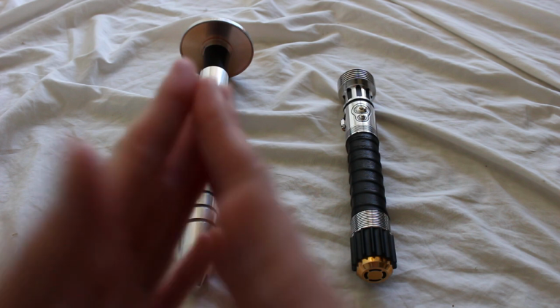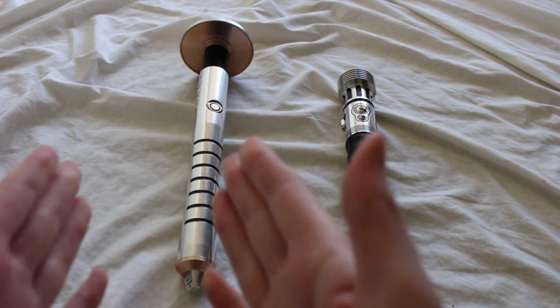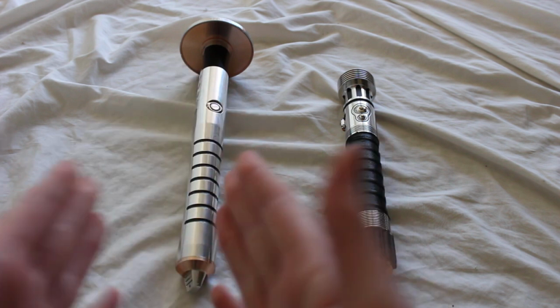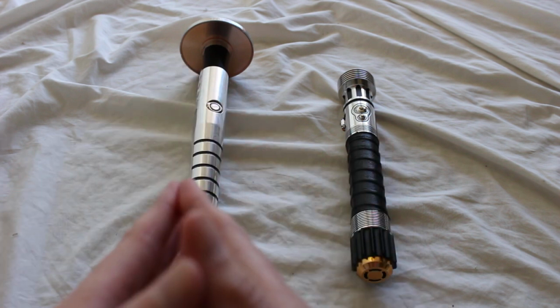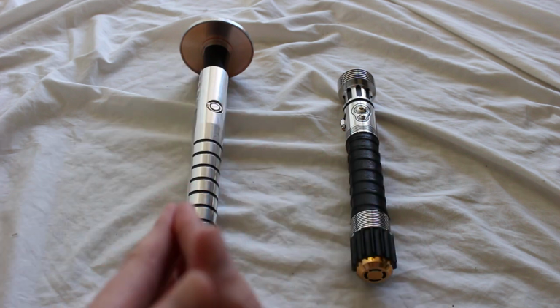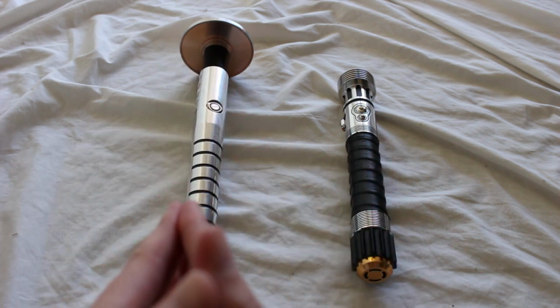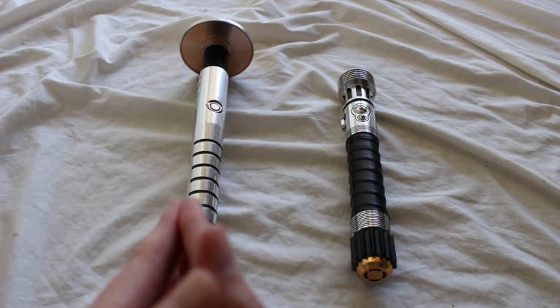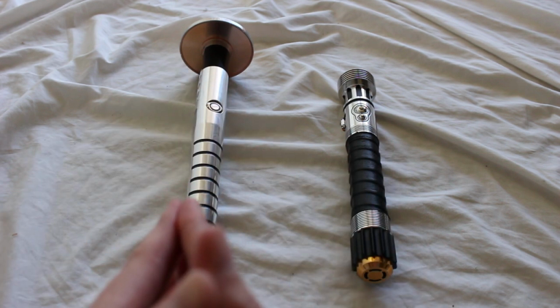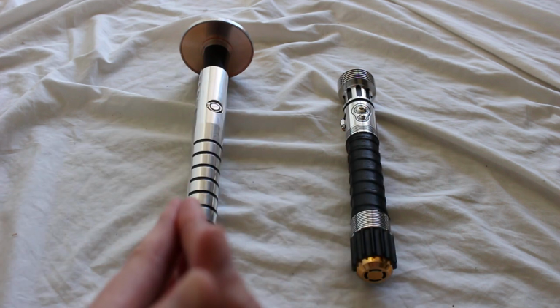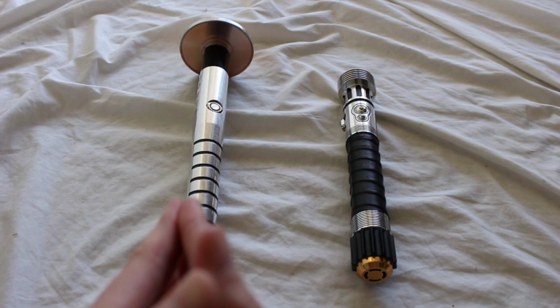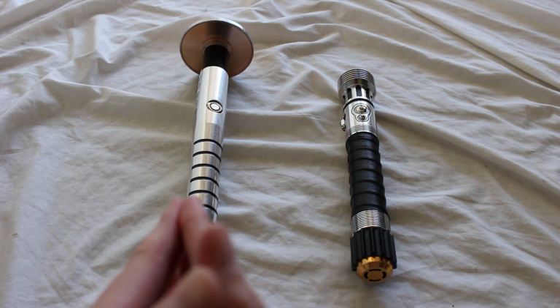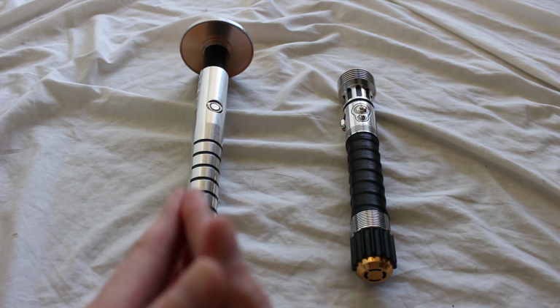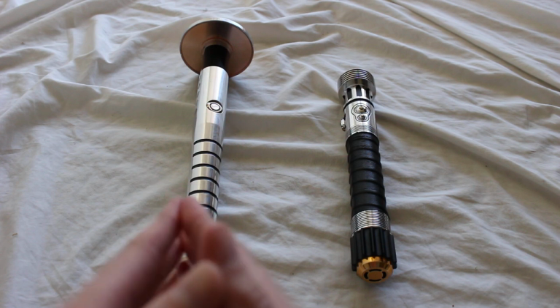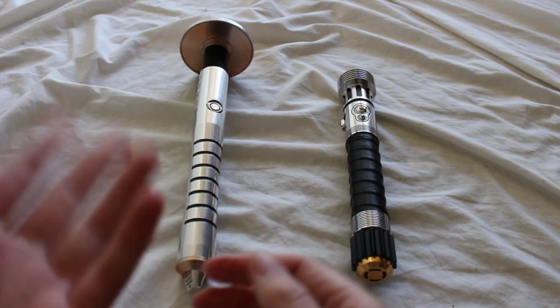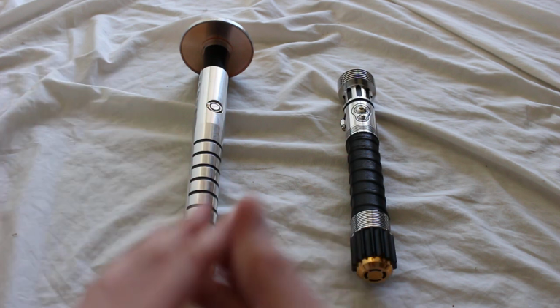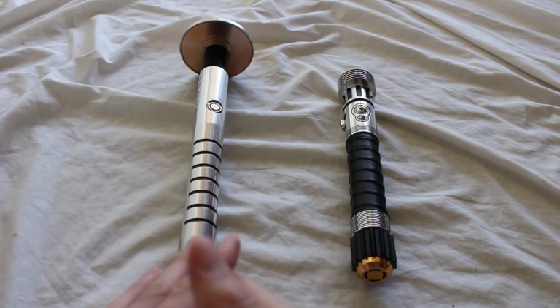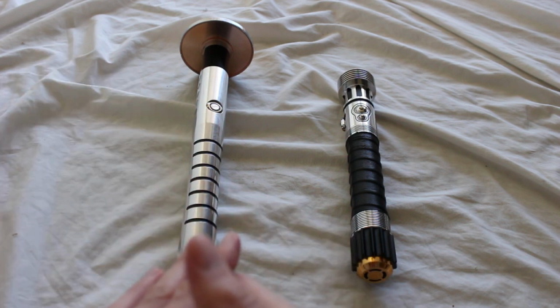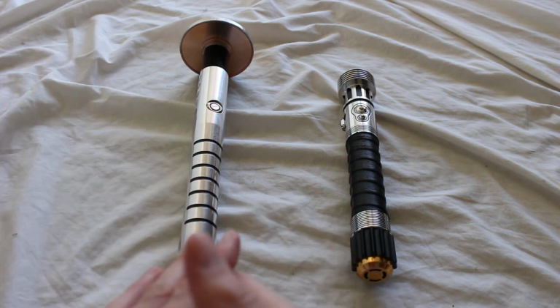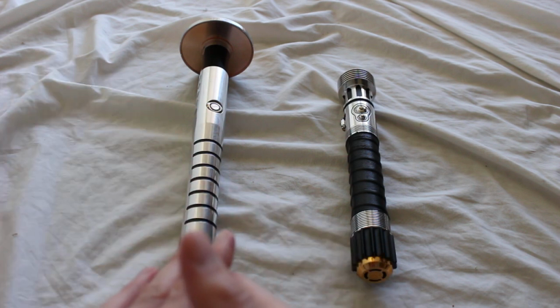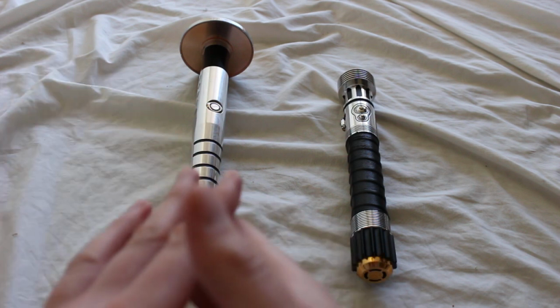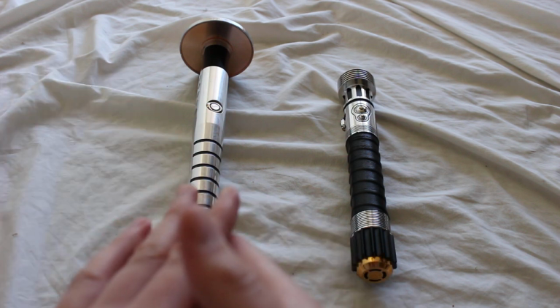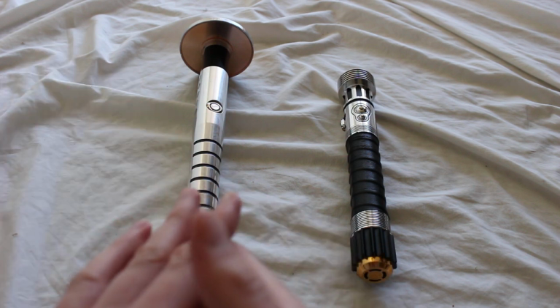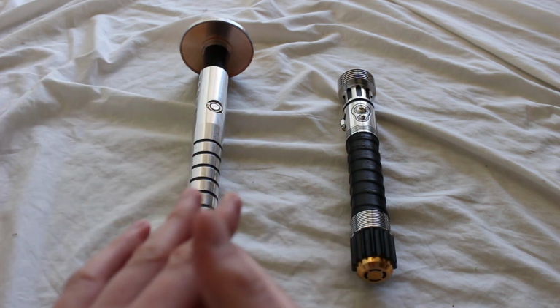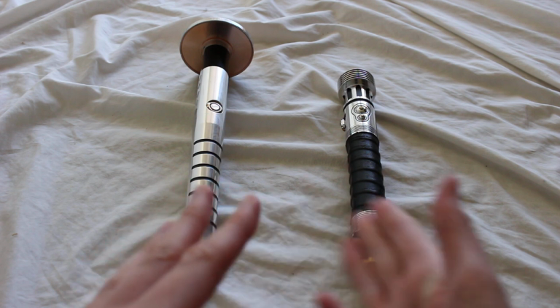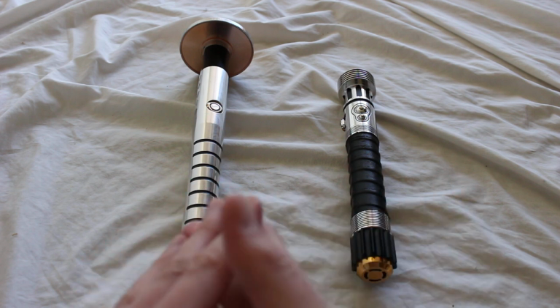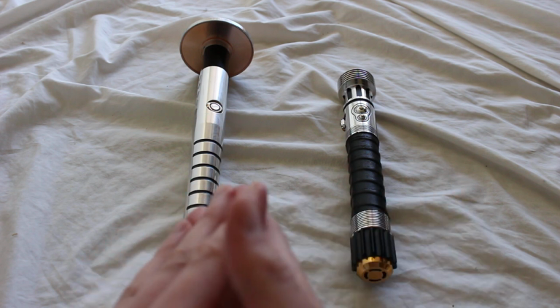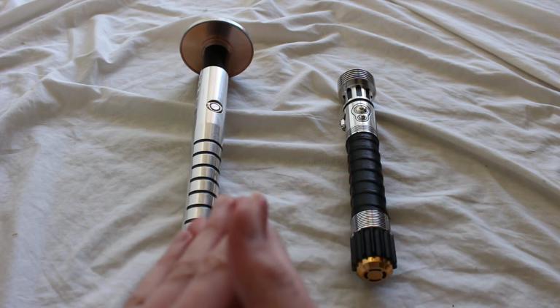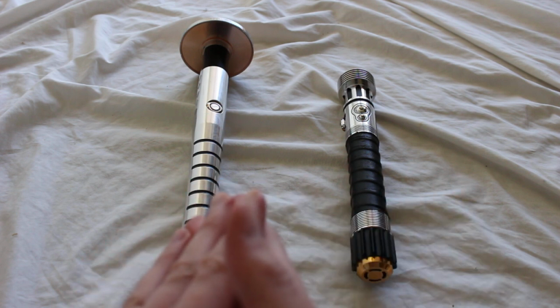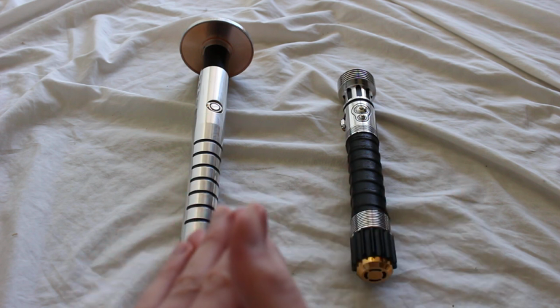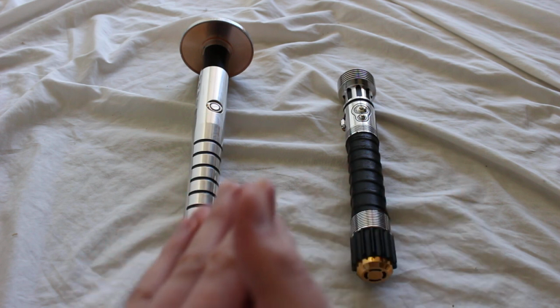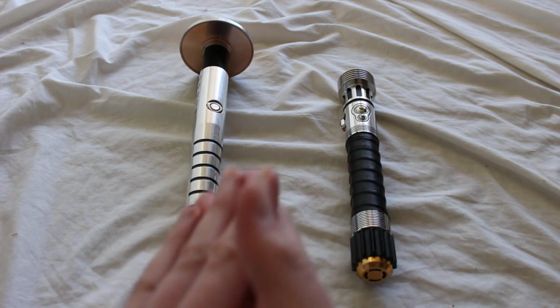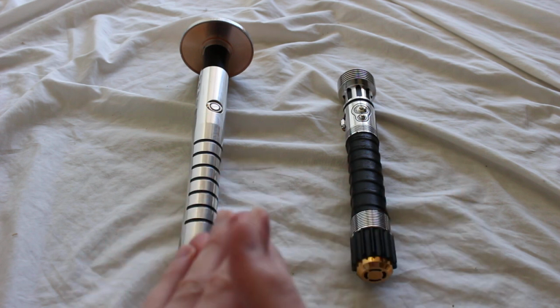I have two sabers here that are both from Vader's Vault. On the left is a Vader's Vault Legionnaire Elite lightsaber — it's kind of a katana-style saber. And then on the right is a Vader's Vault Protector Elite lightsaber.